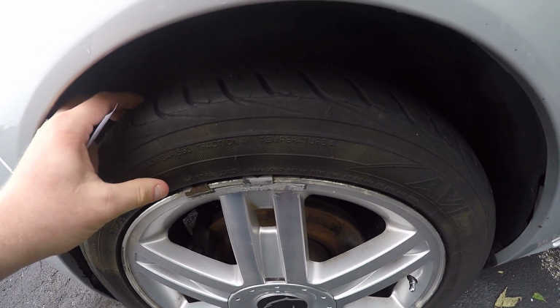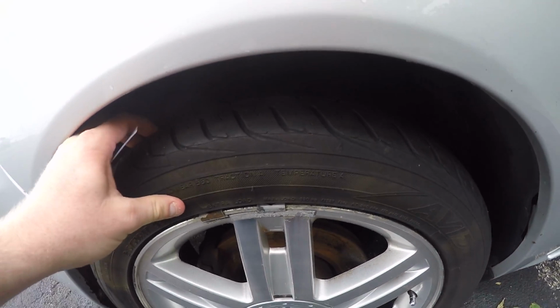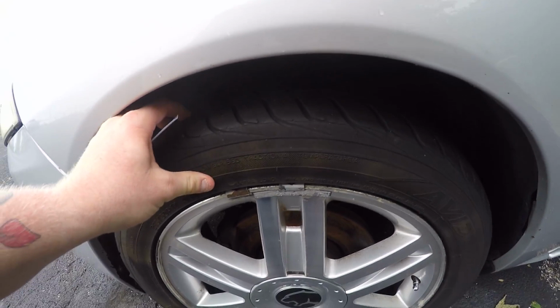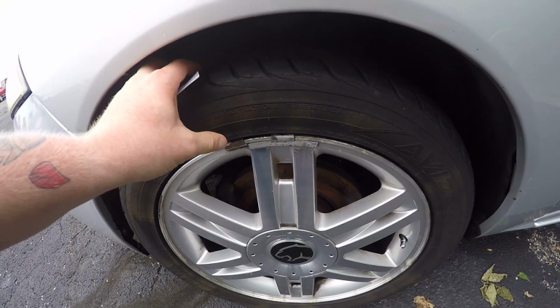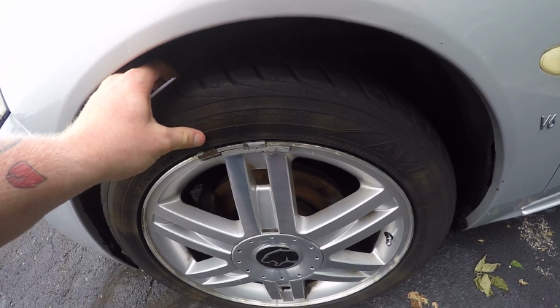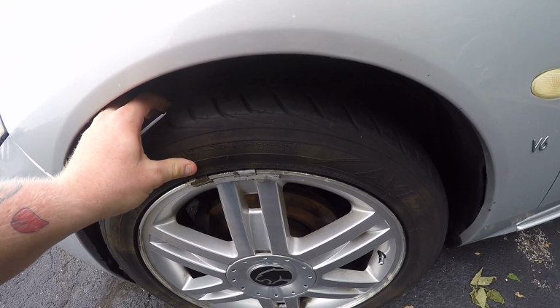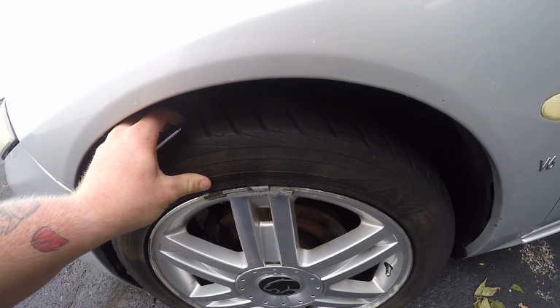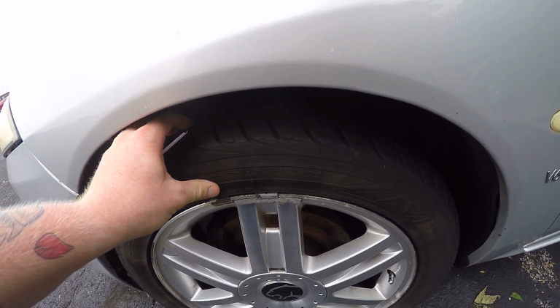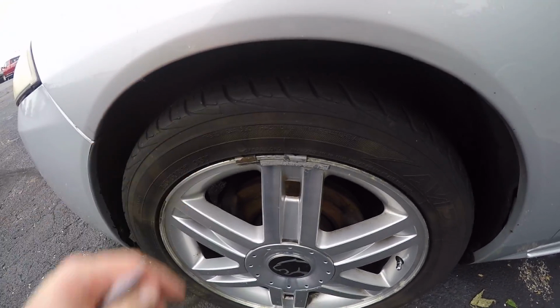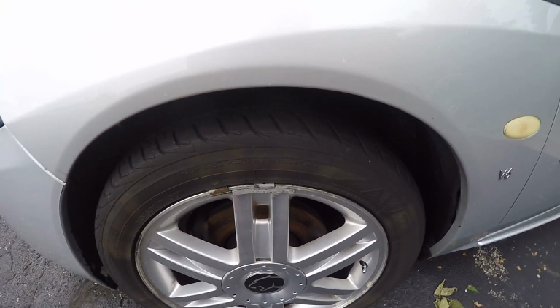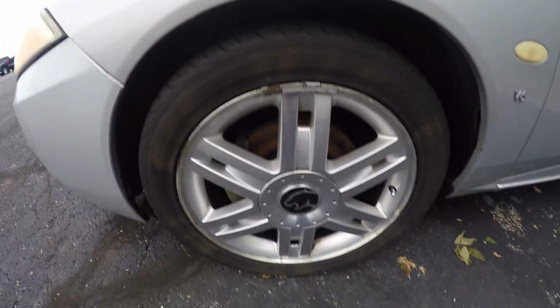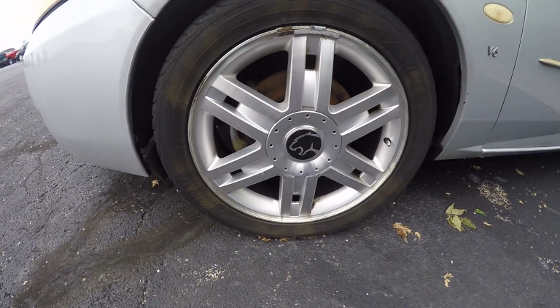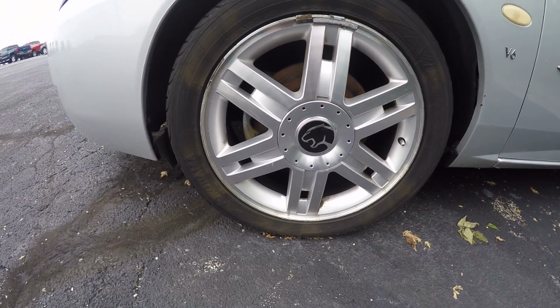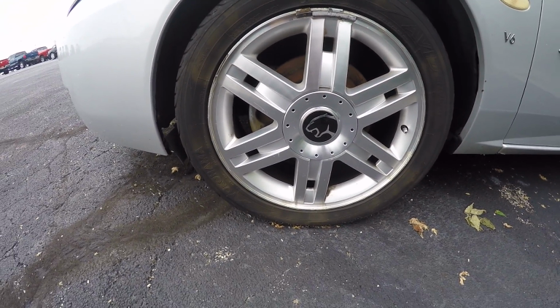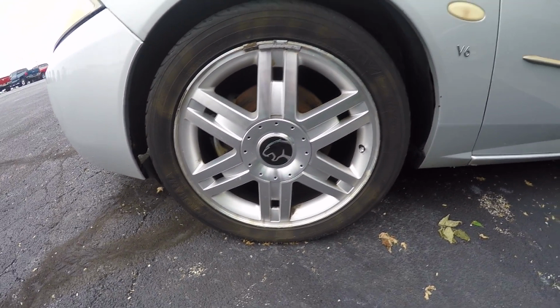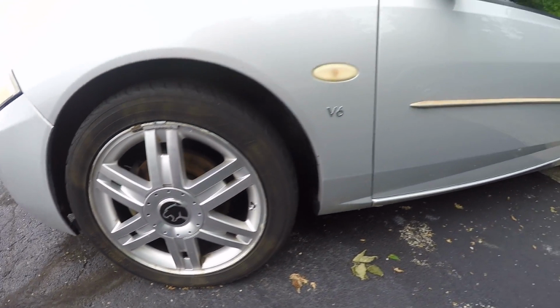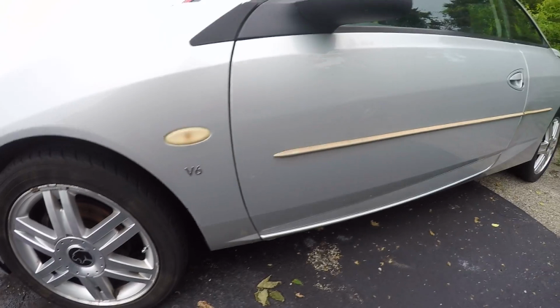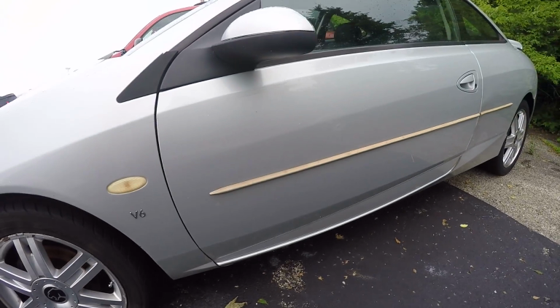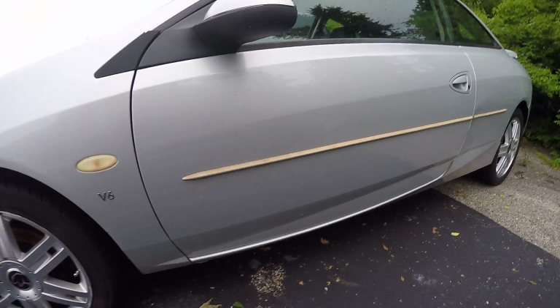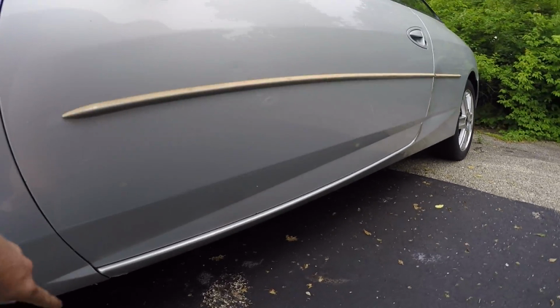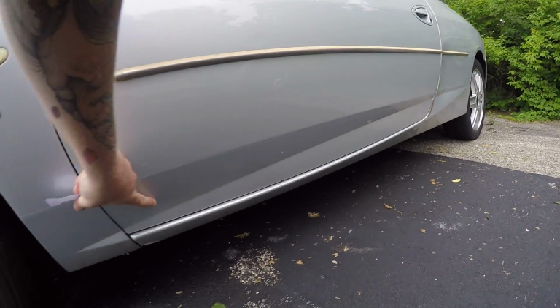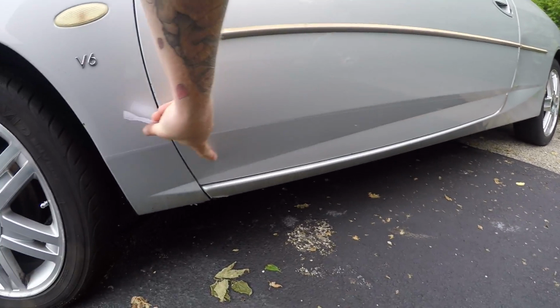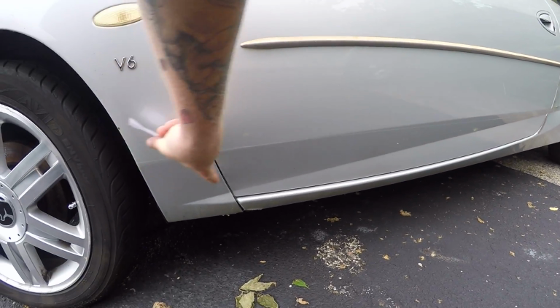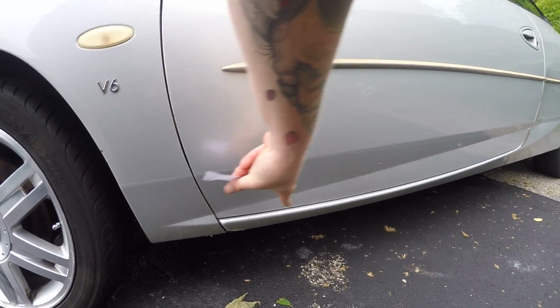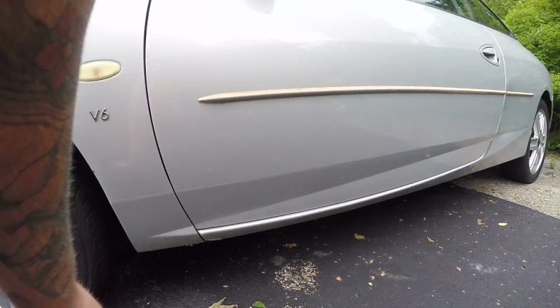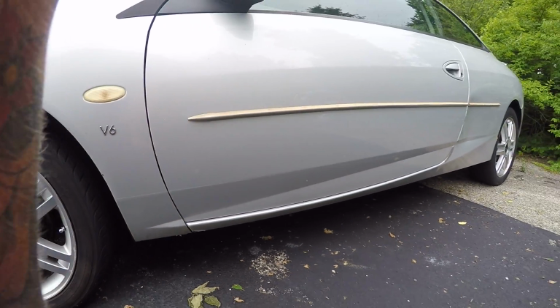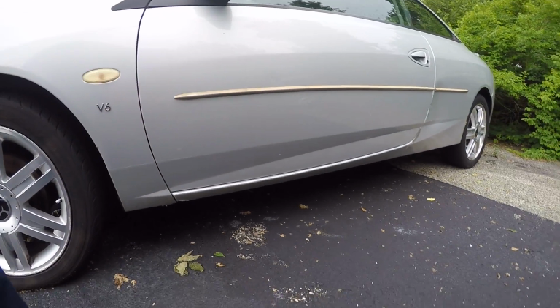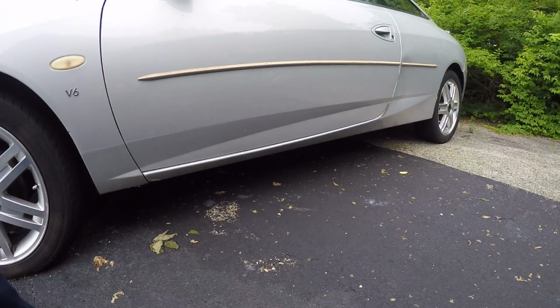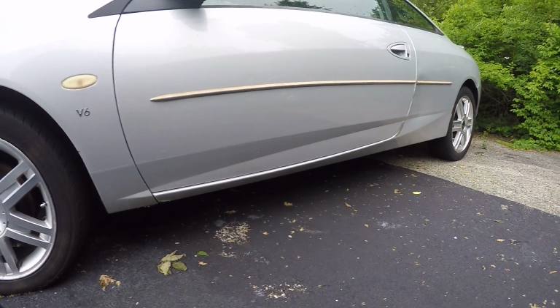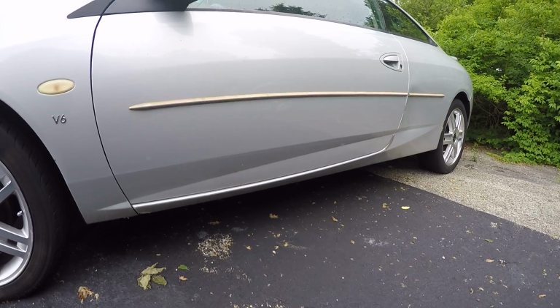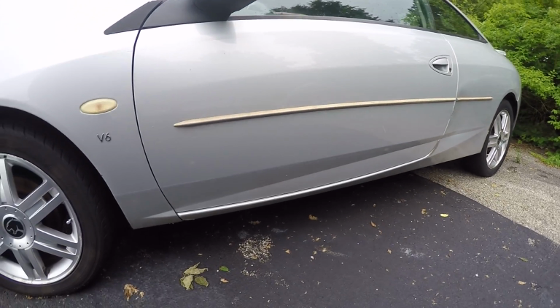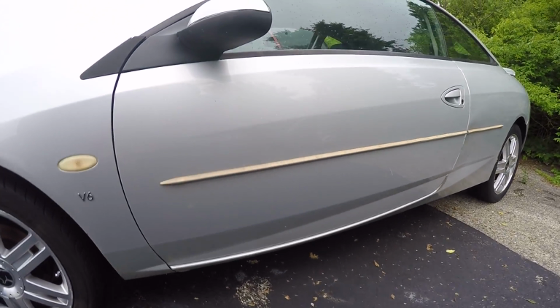Tires are probably about 40%, 50%. Wheels look to be in good shape. It's got rust protection here at the bottom of the door — seems like it feels pretty effective, actually.